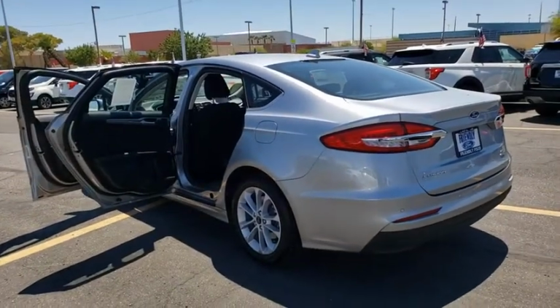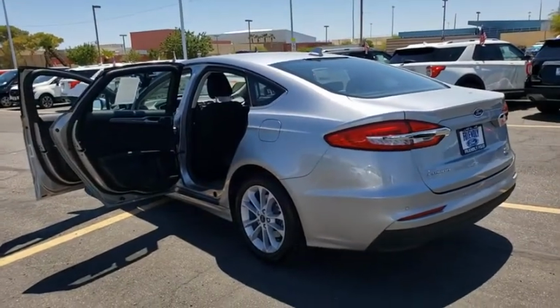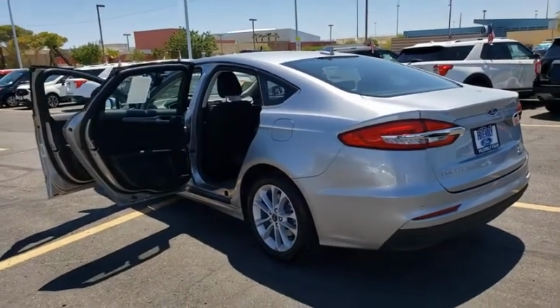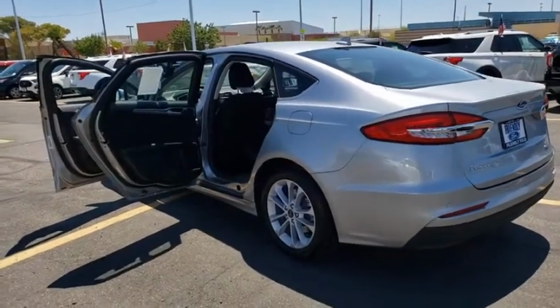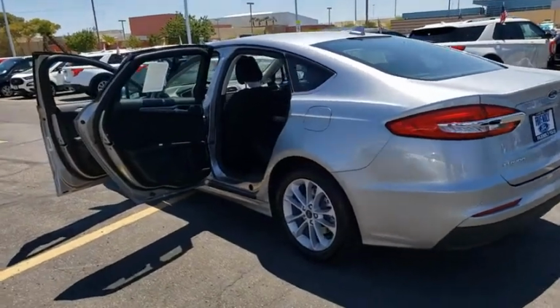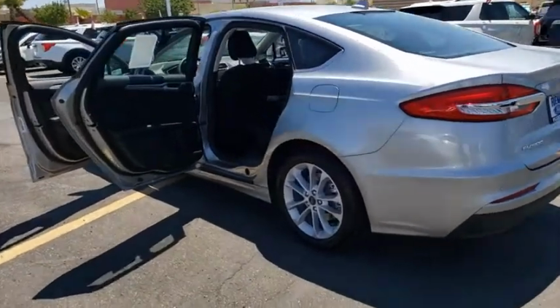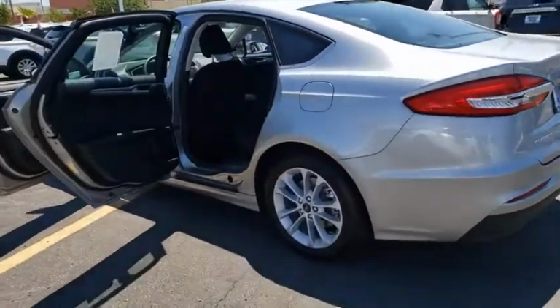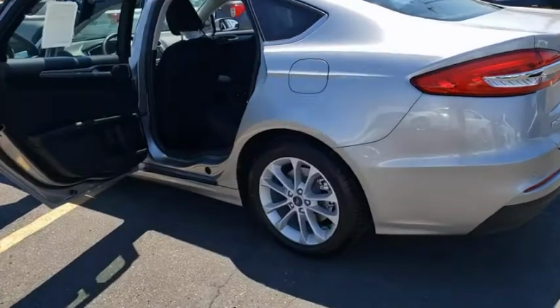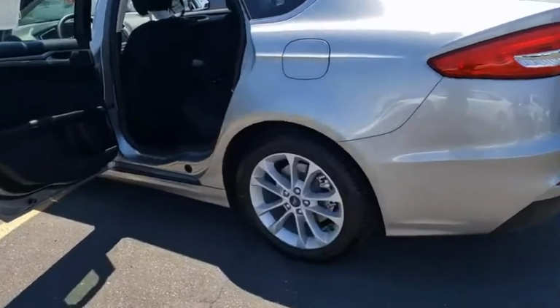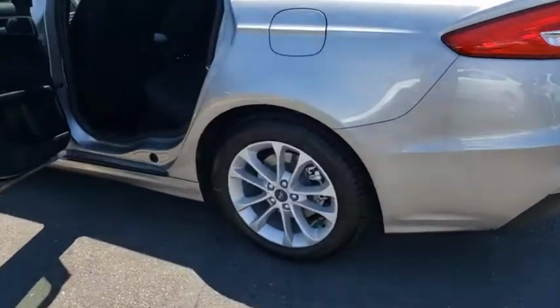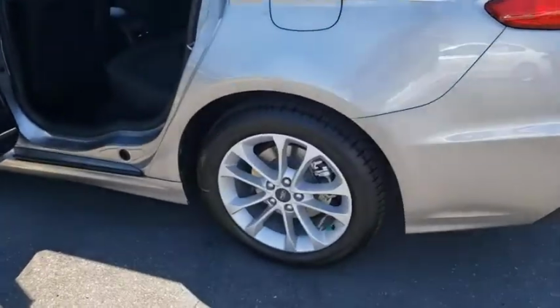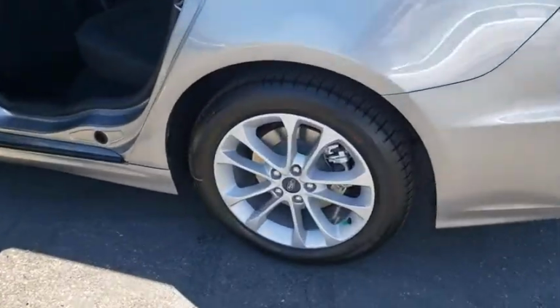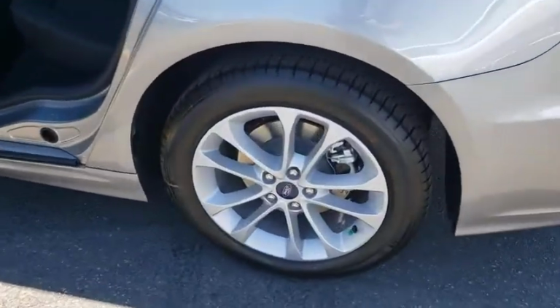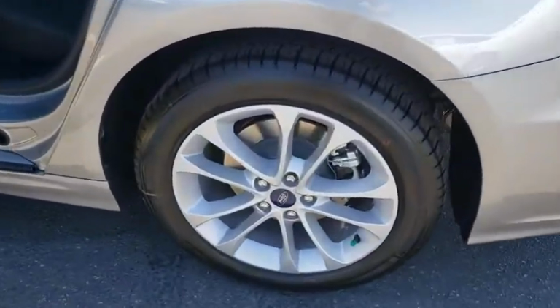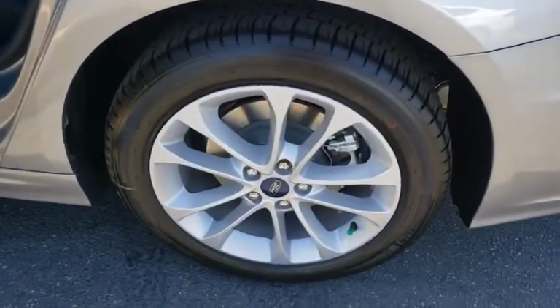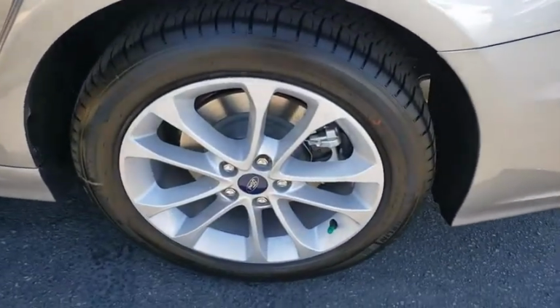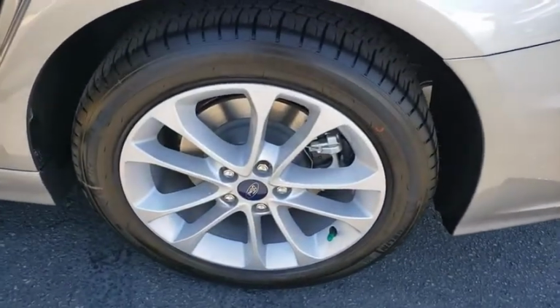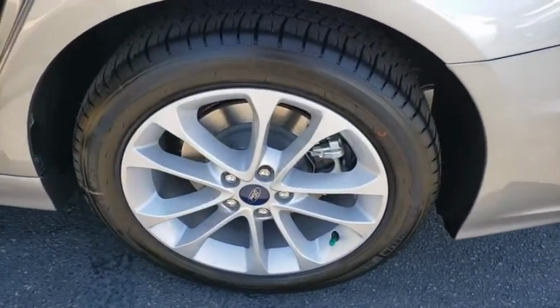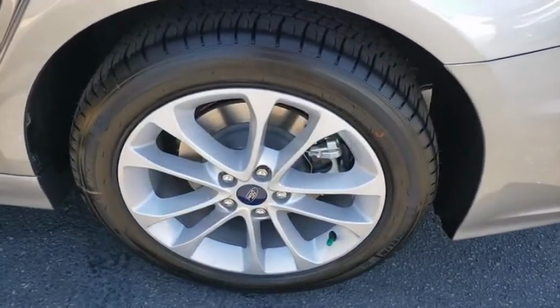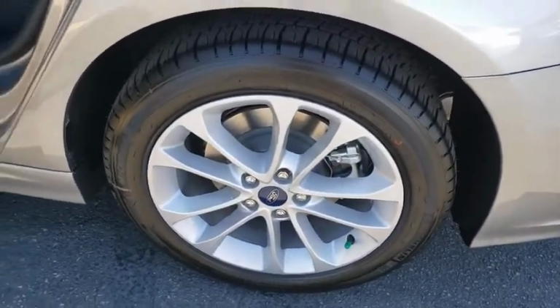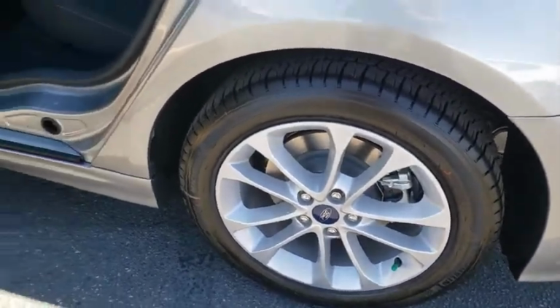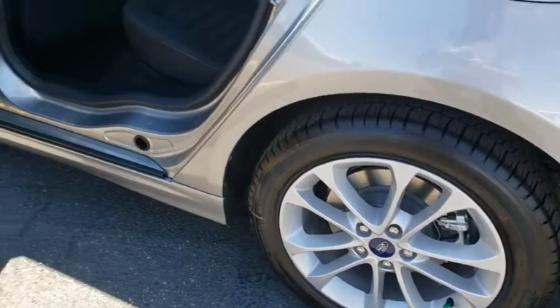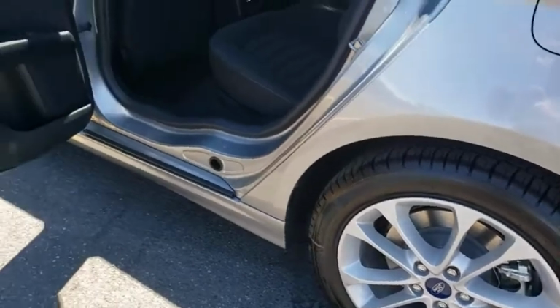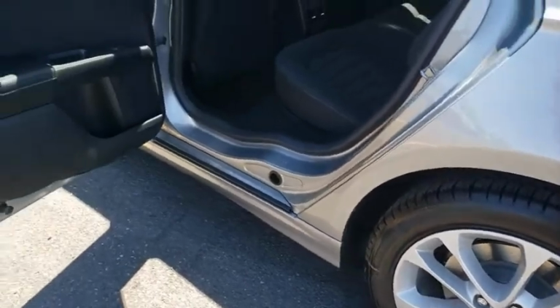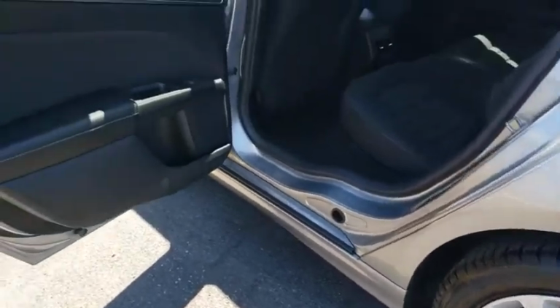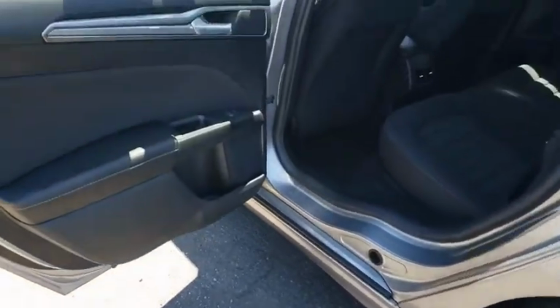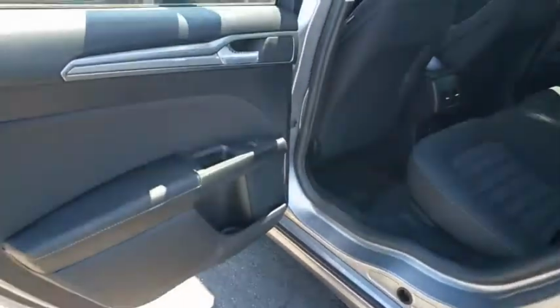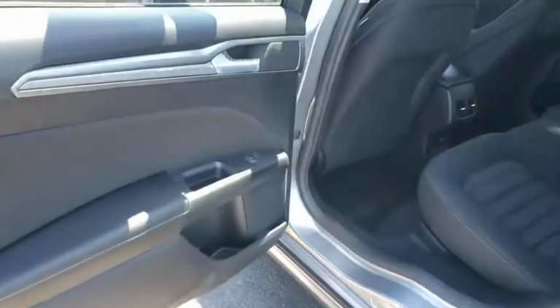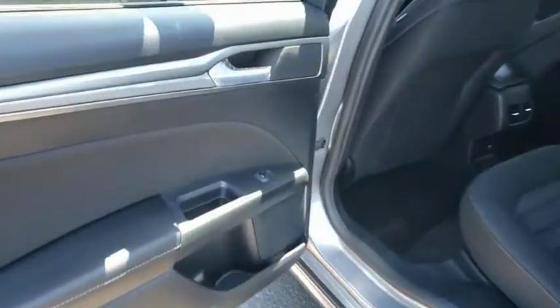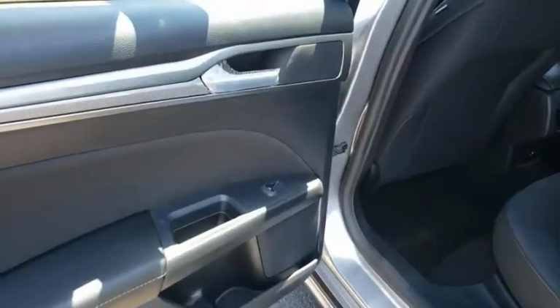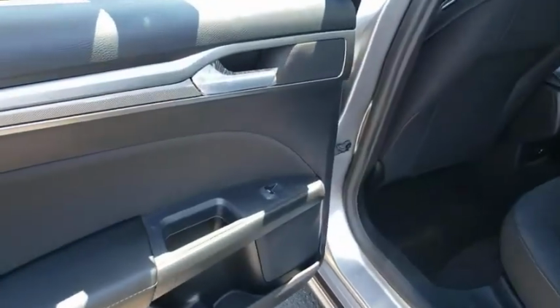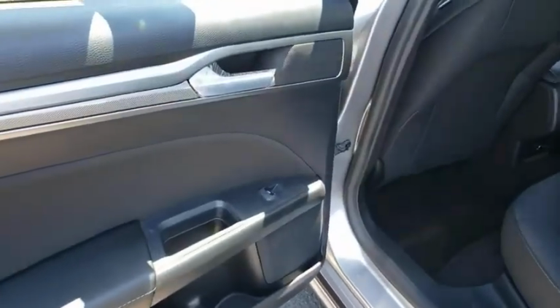Compass, rear window defroster, security system, trip computer, remote keyless entry, brake assist, panic alarm, overhead console, tachometer, front bucket seats, front reading lamps.